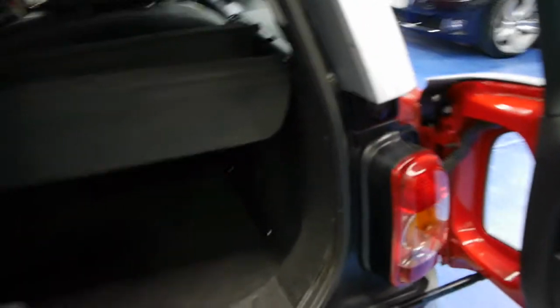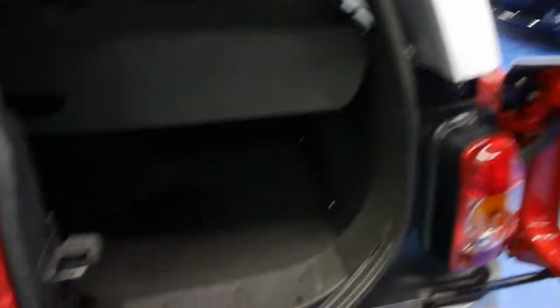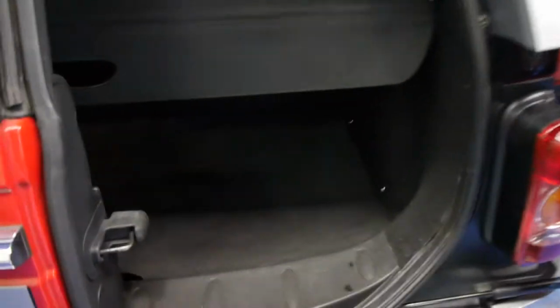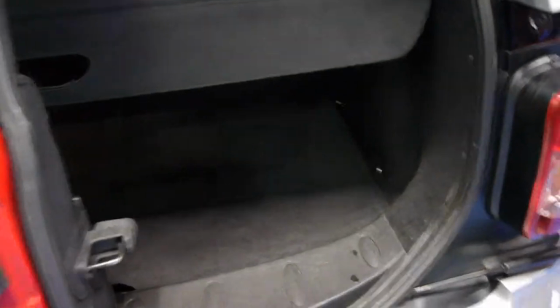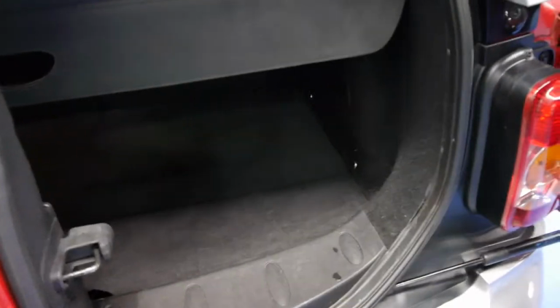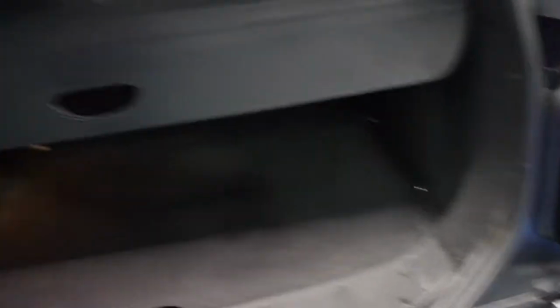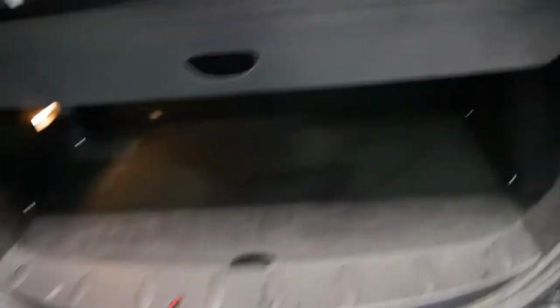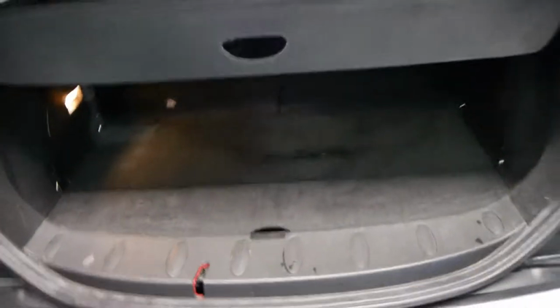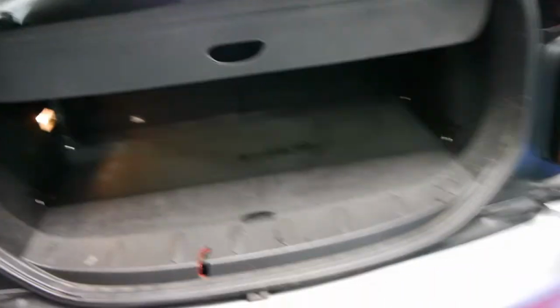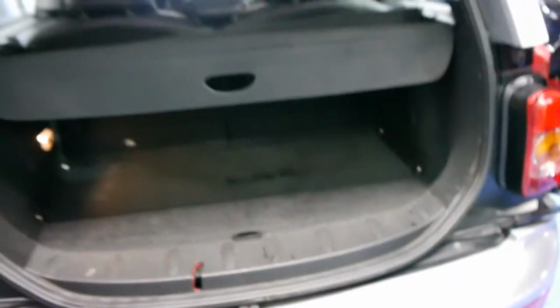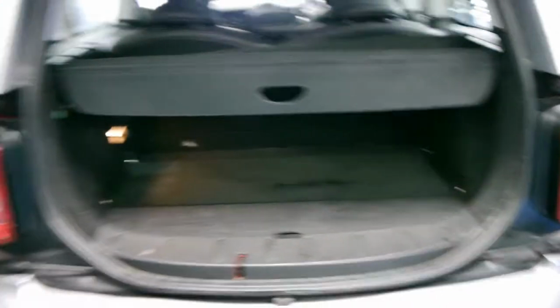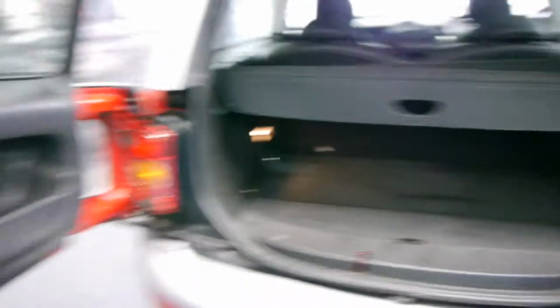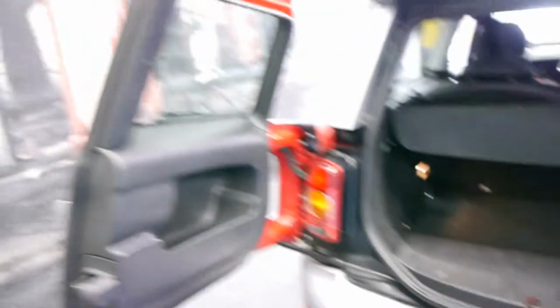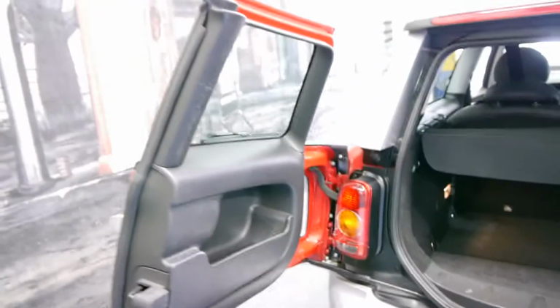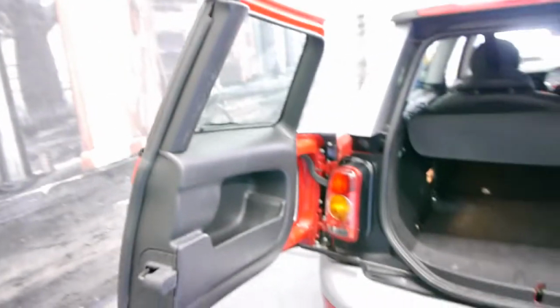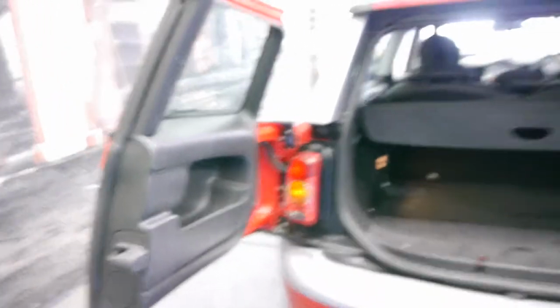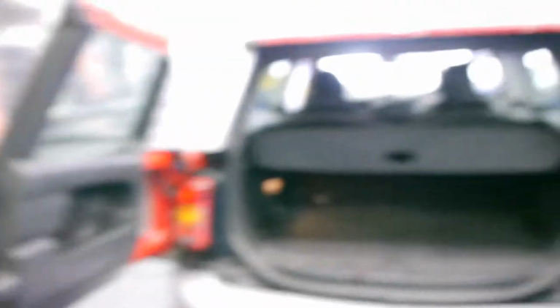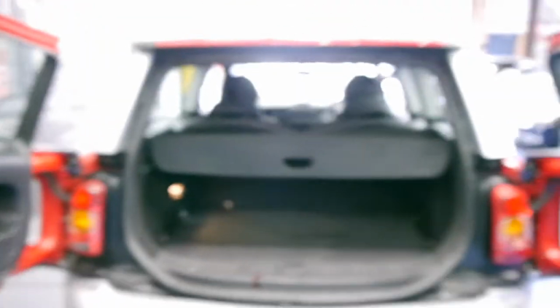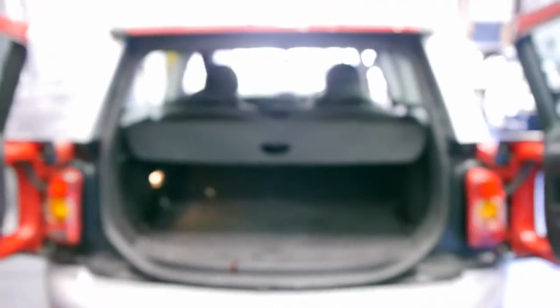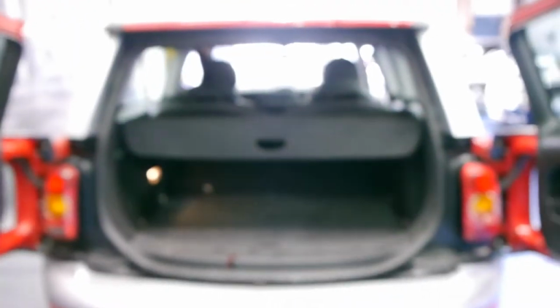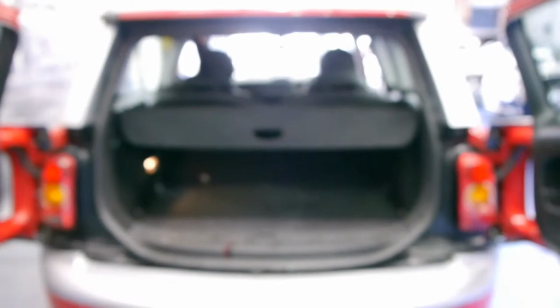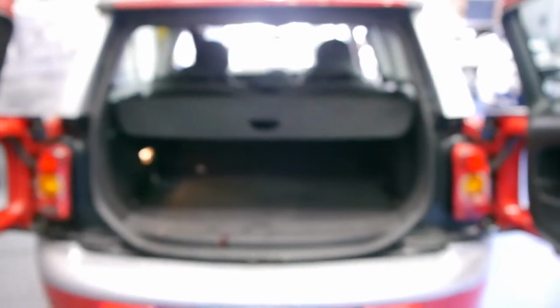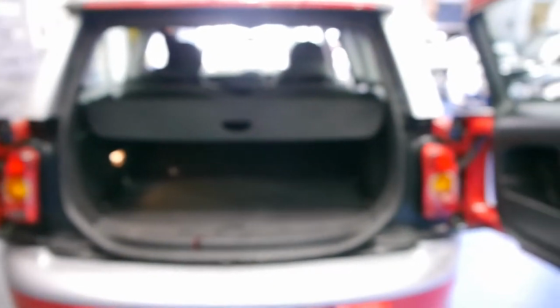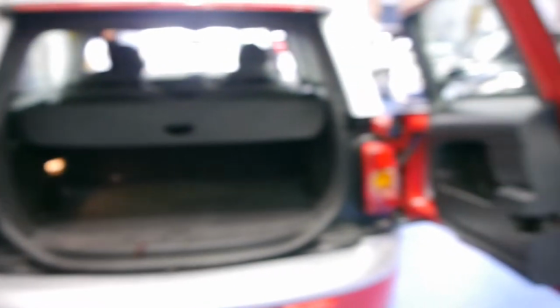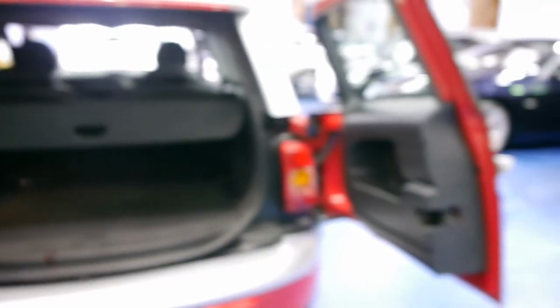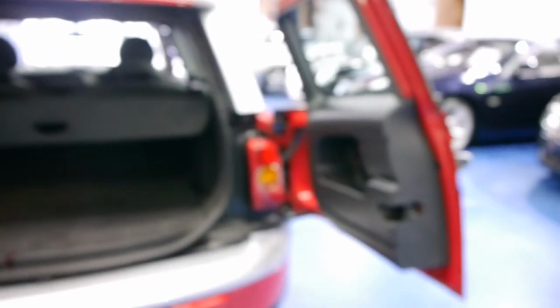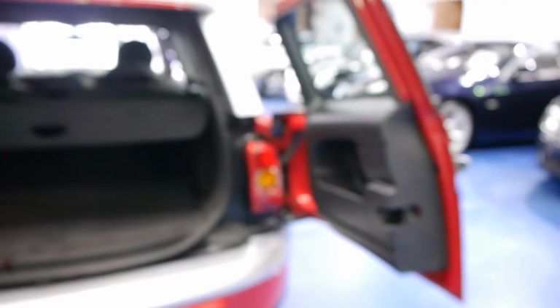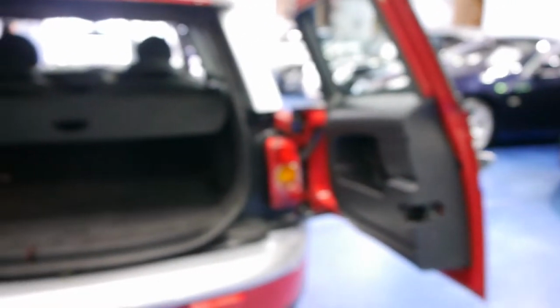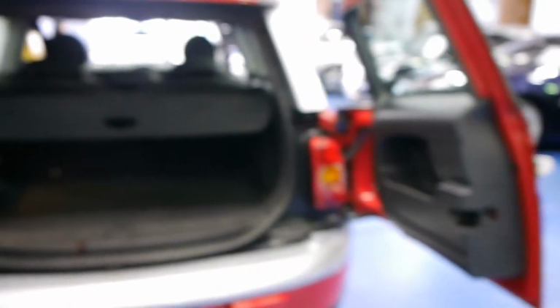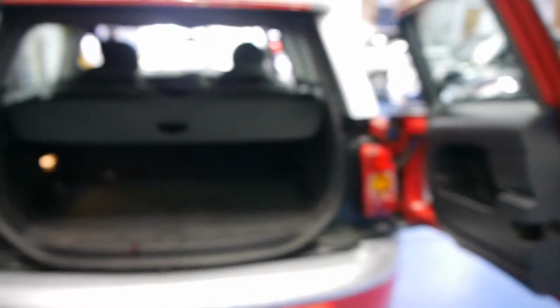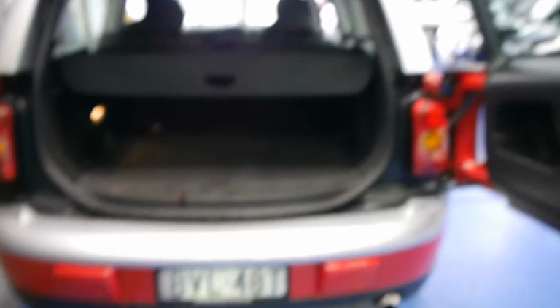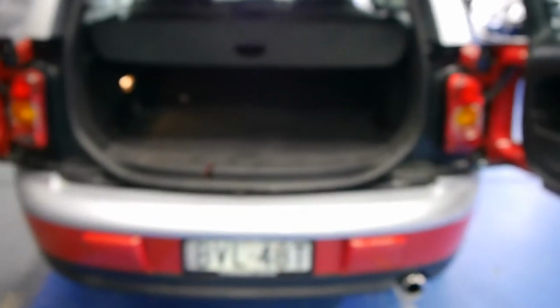You open the right one first, then the left one comes open — and have a look at that, ladies and gentlemen, for a design. It's very easy to access and you can fold those back seats down.